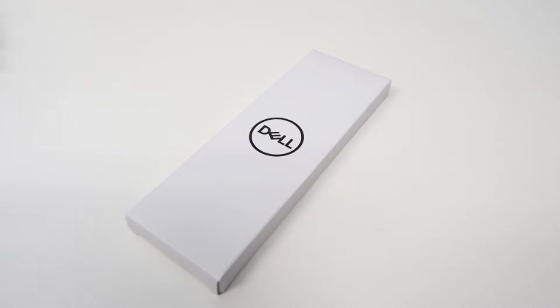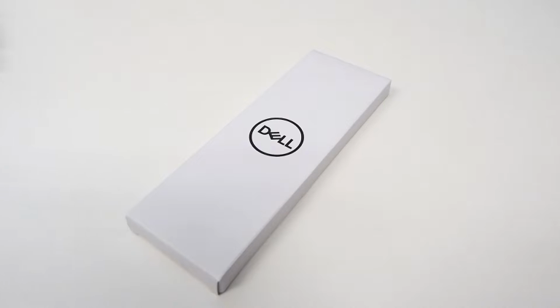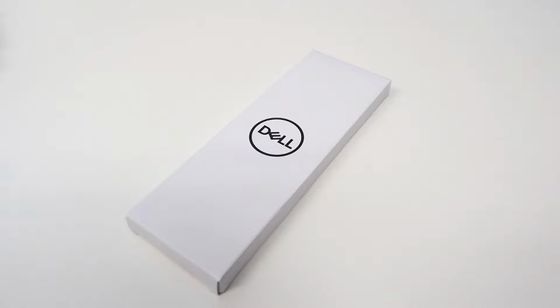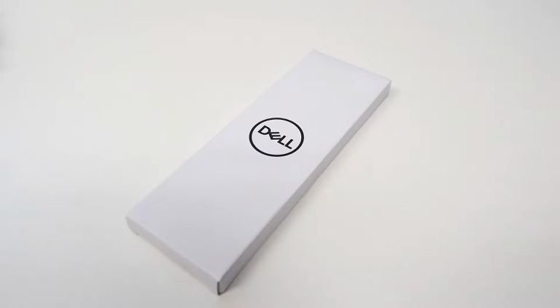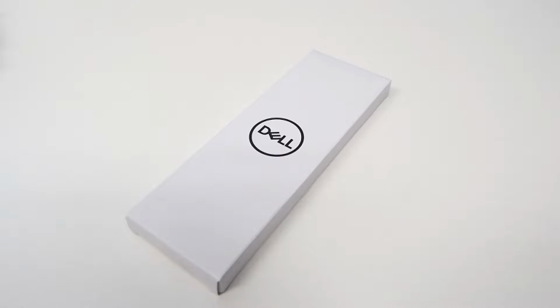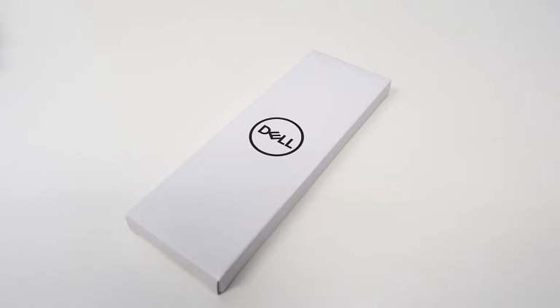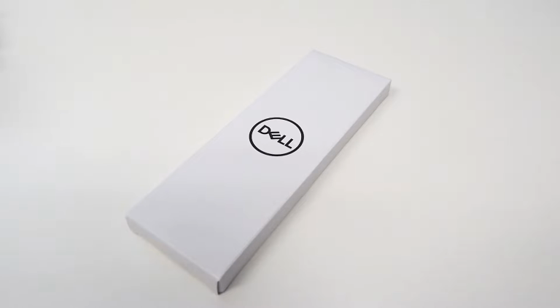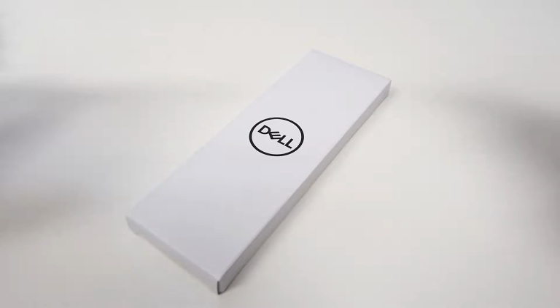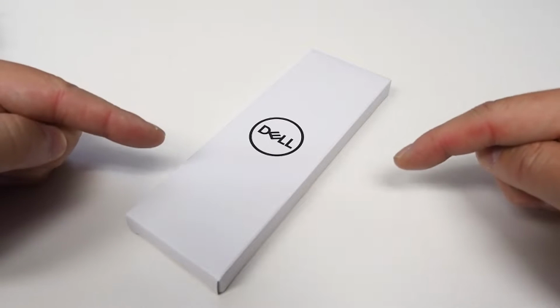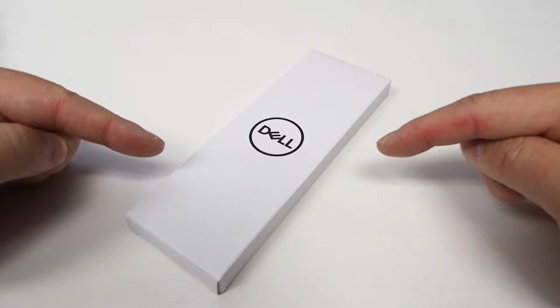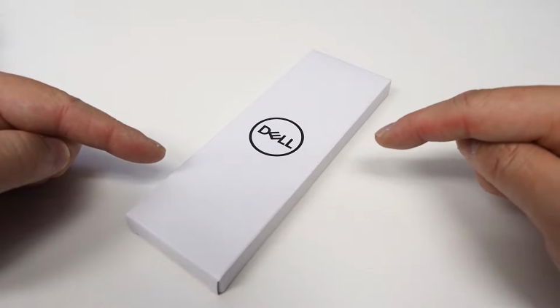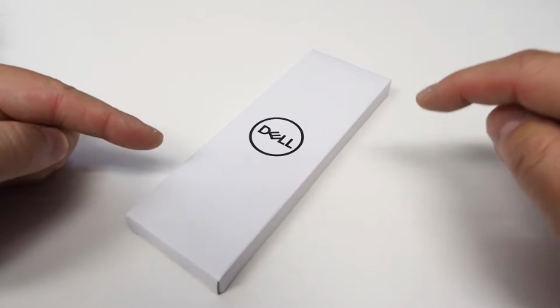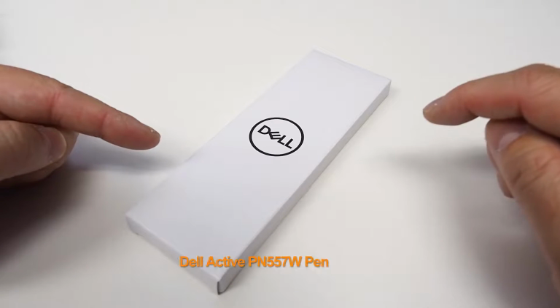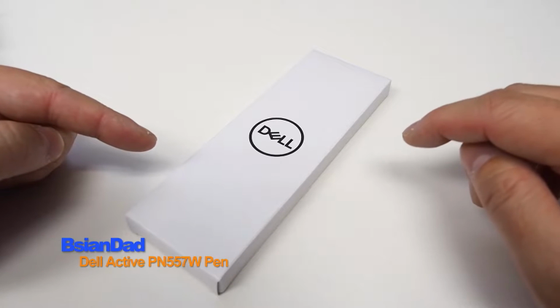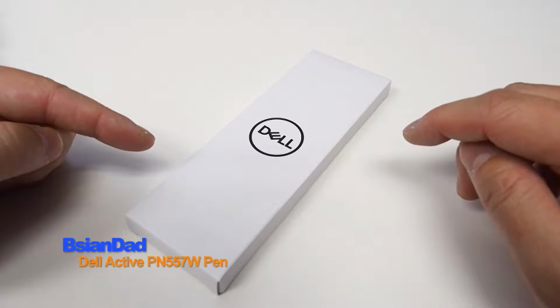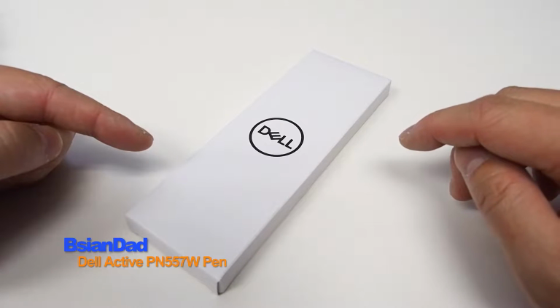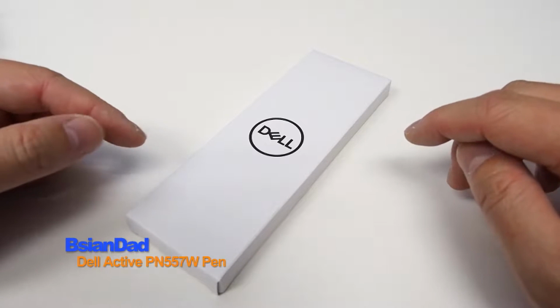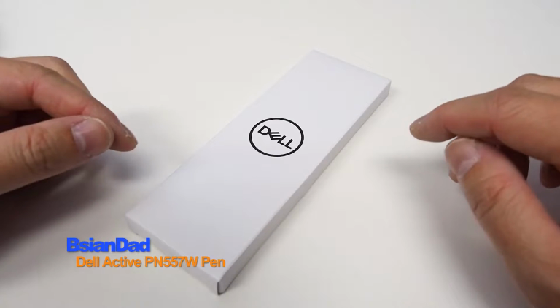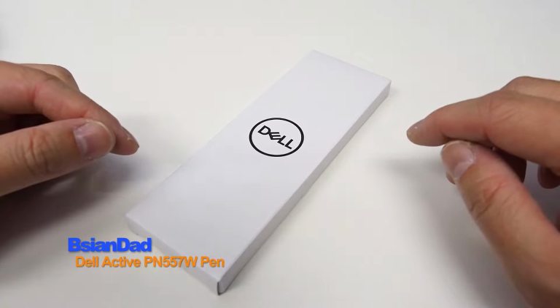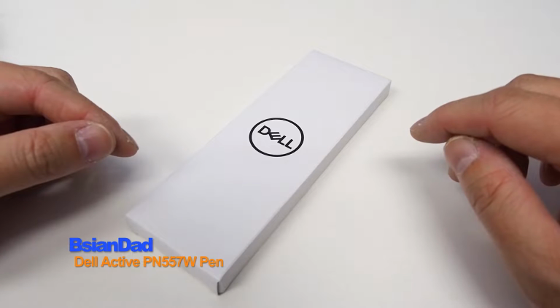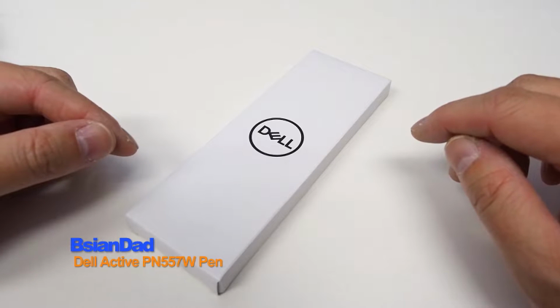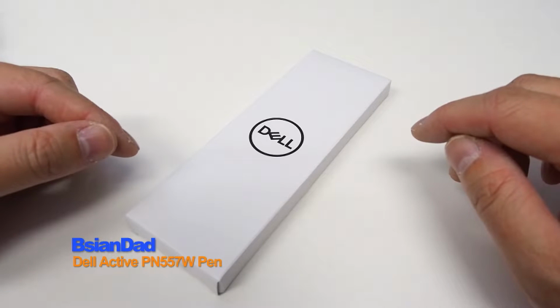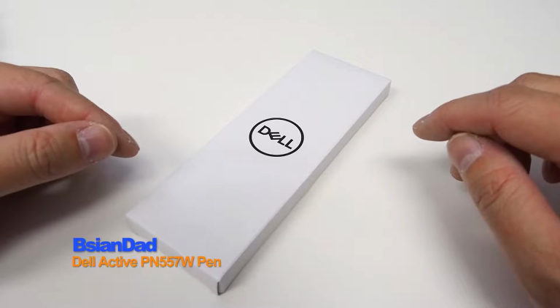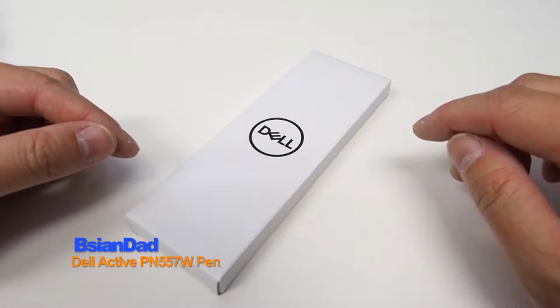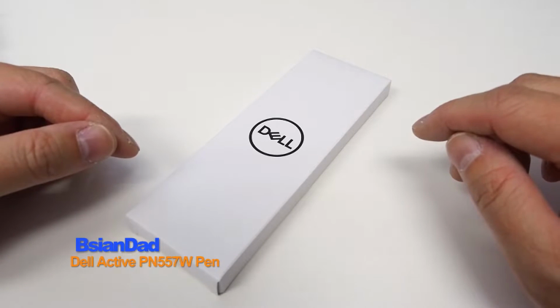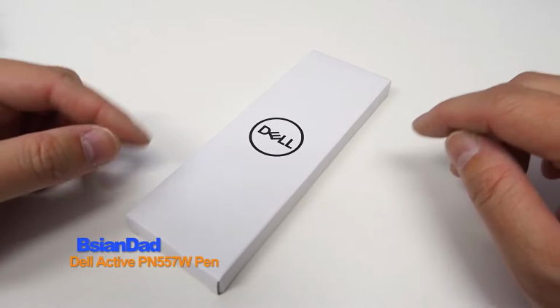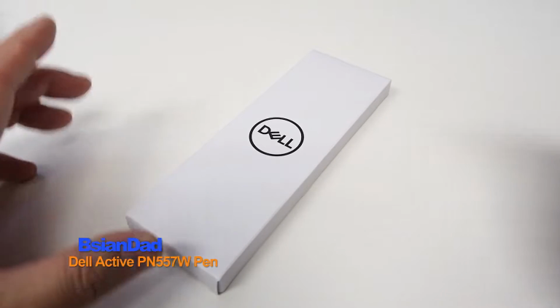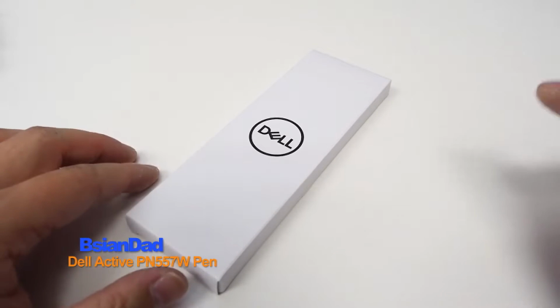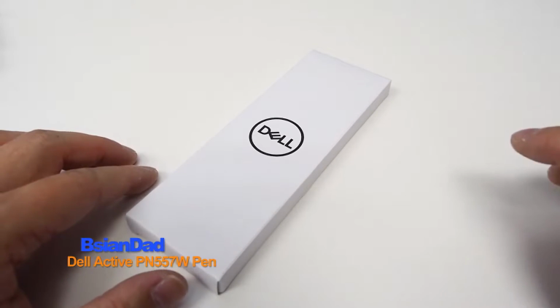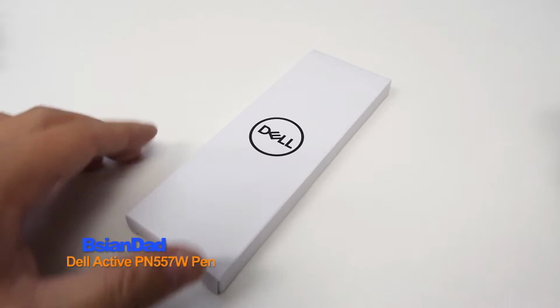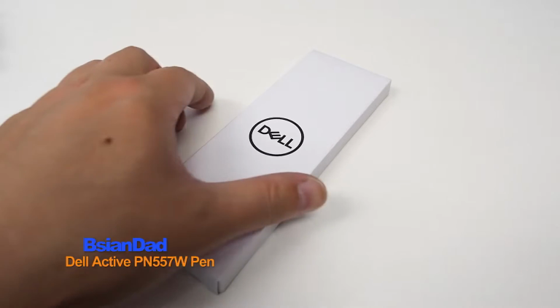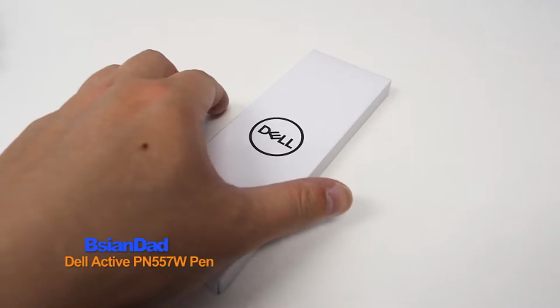G'day everyone, B.A. Jin Da here. We're going to do the unboxing of this Dell Active Pen PN557W. Now let's get on with the unboxing.